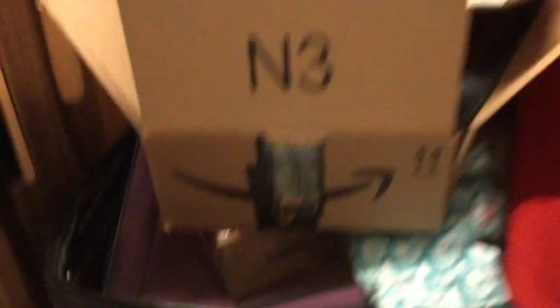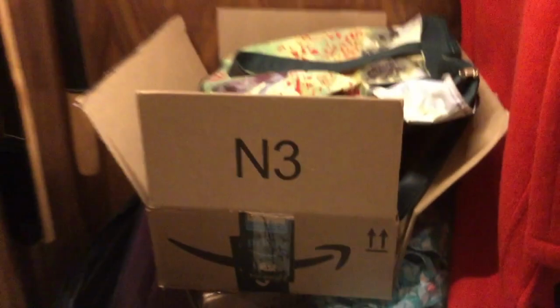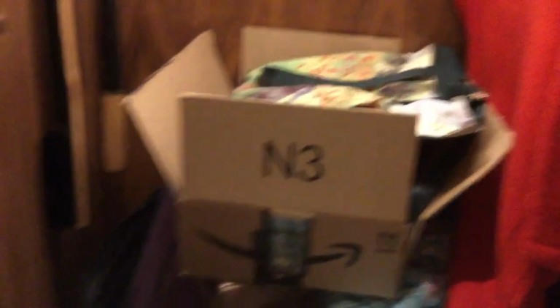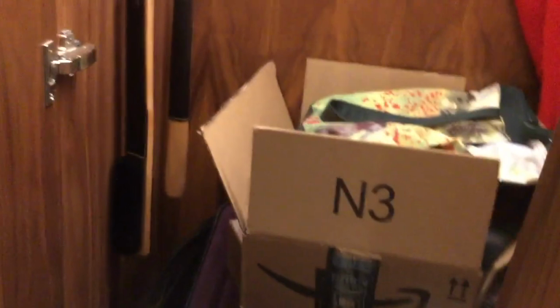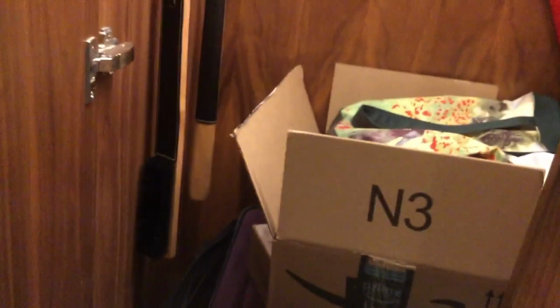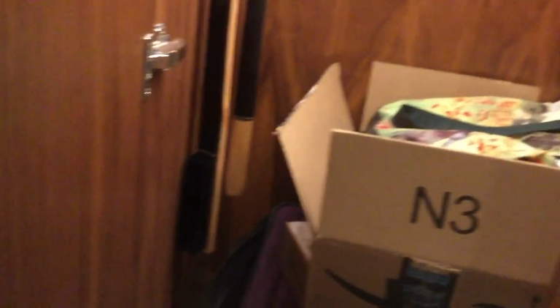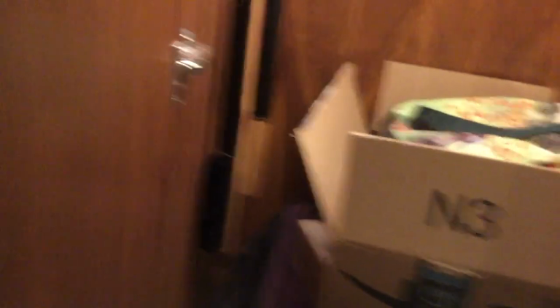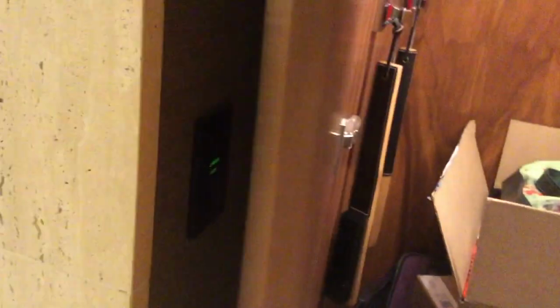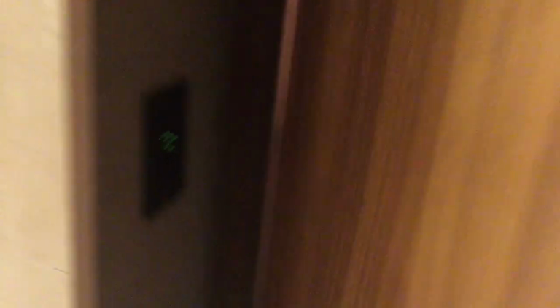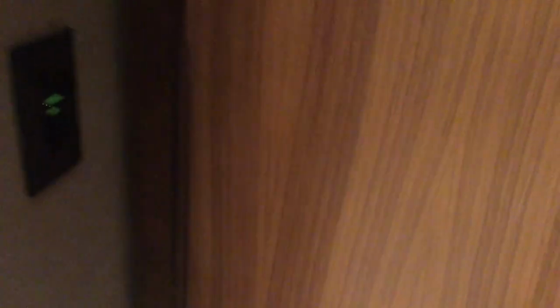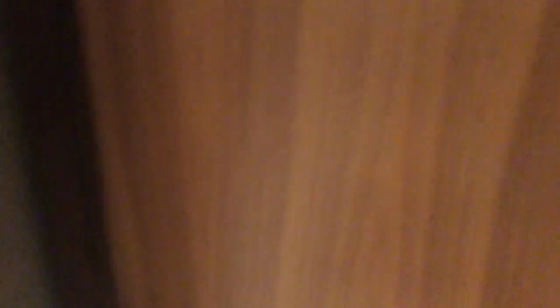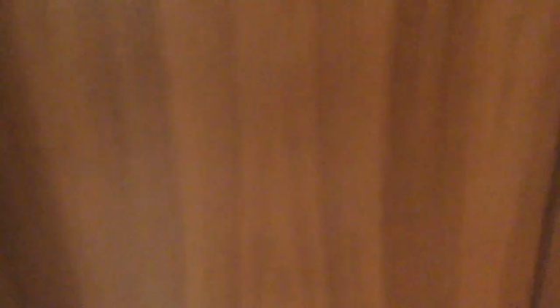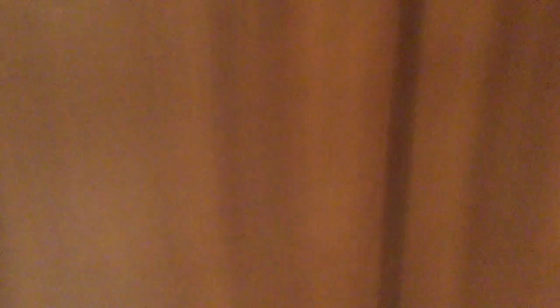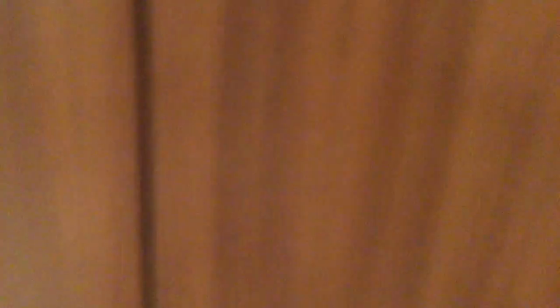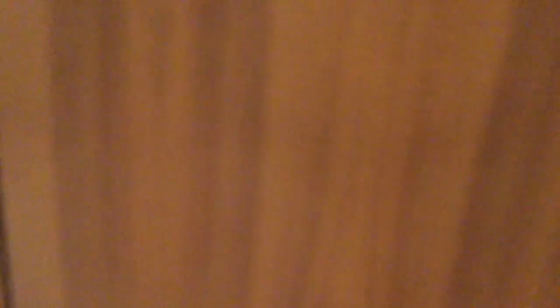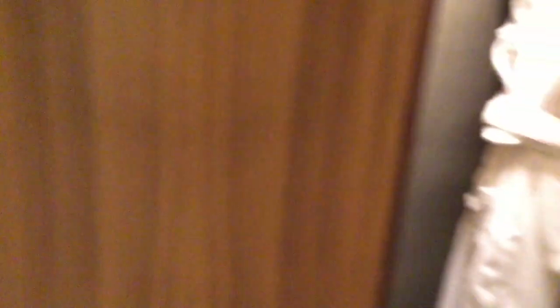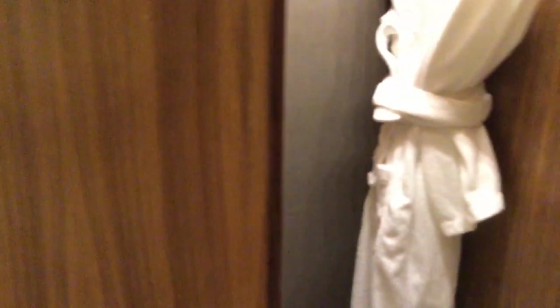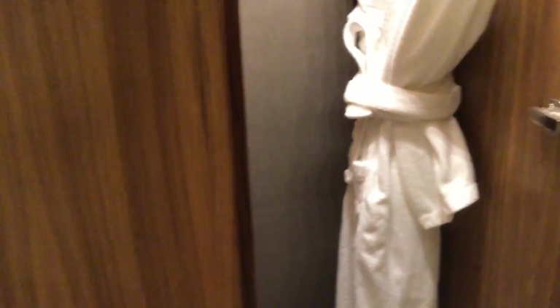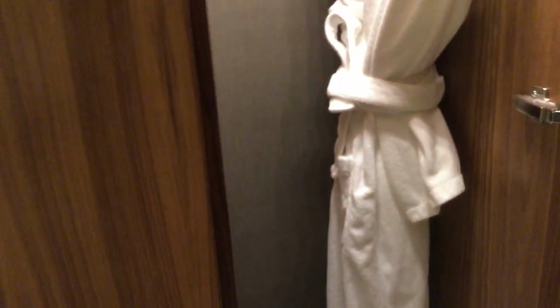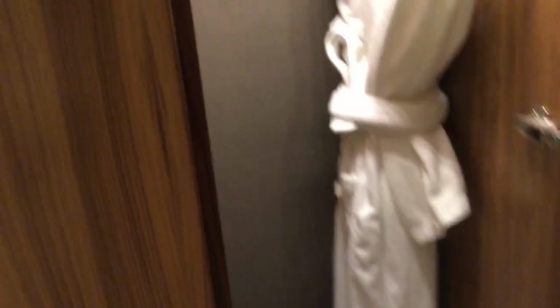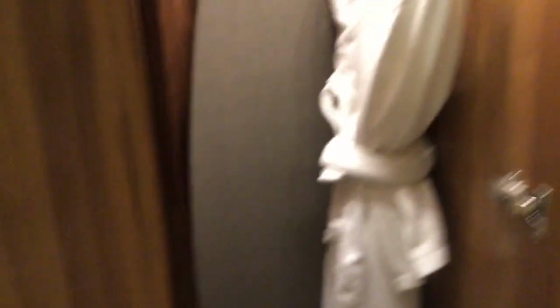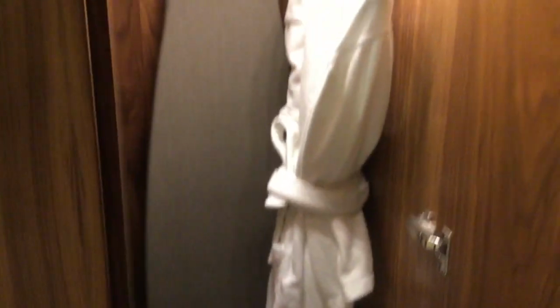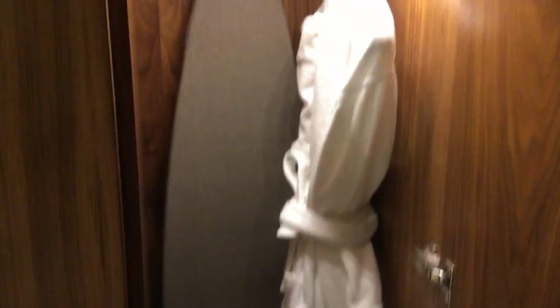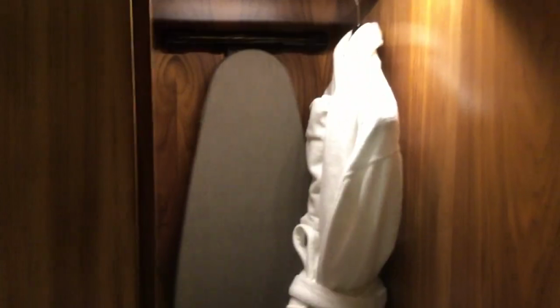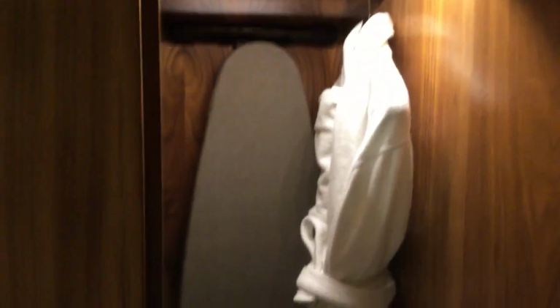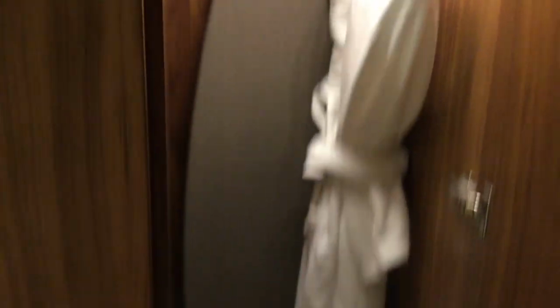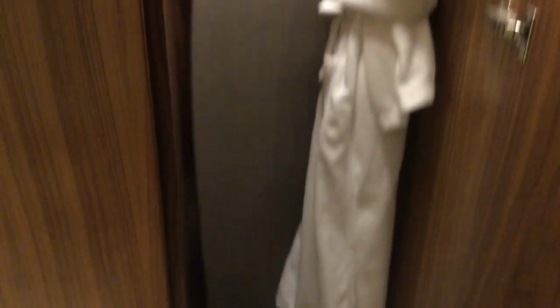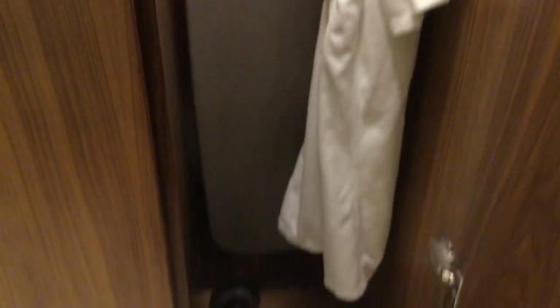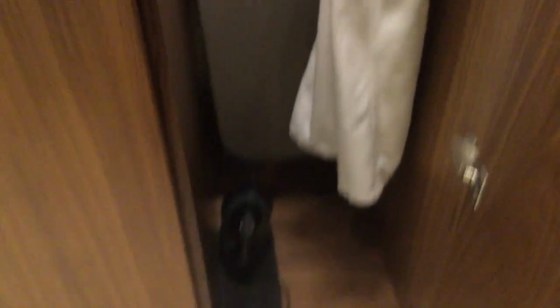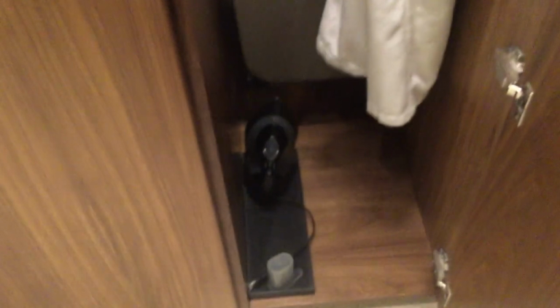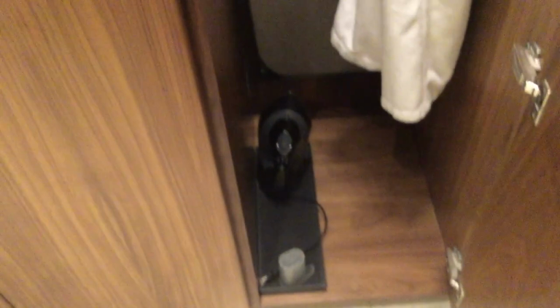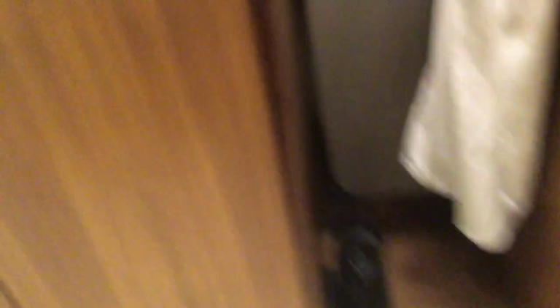The other half of this wardrobe has the iron and the ironing board. The light goes on automatically here too. There's no bathrobe in there — just the ironing board and the iron.